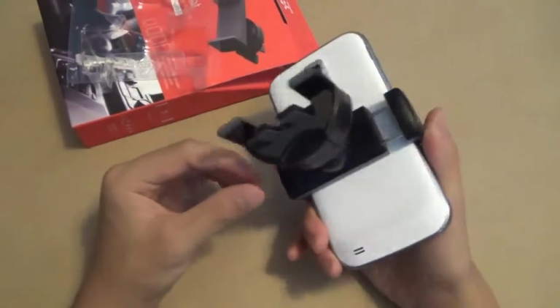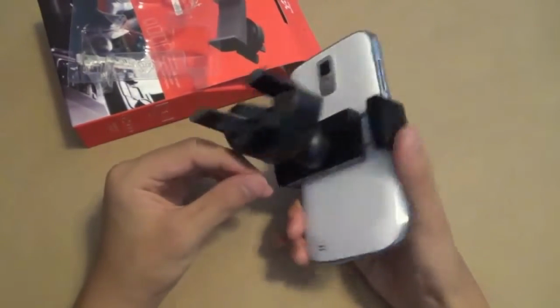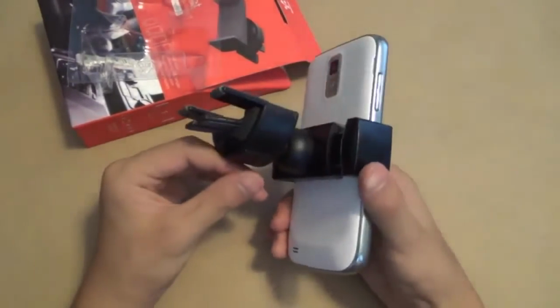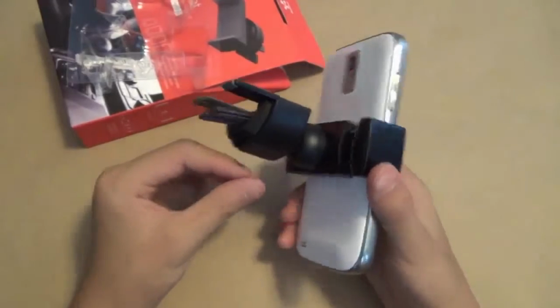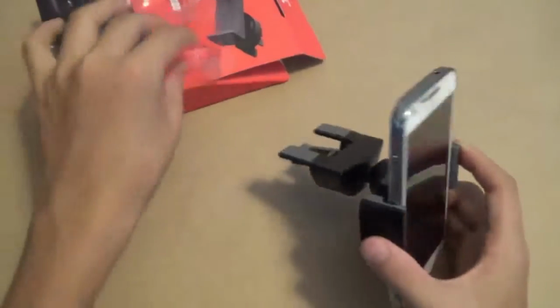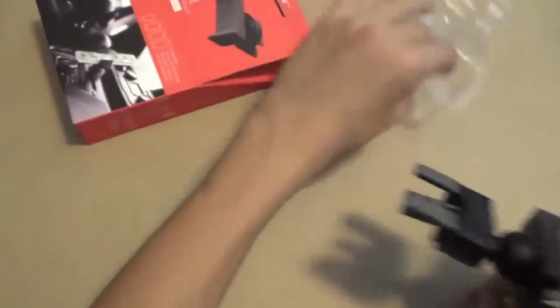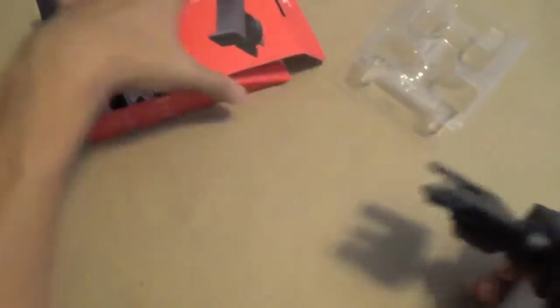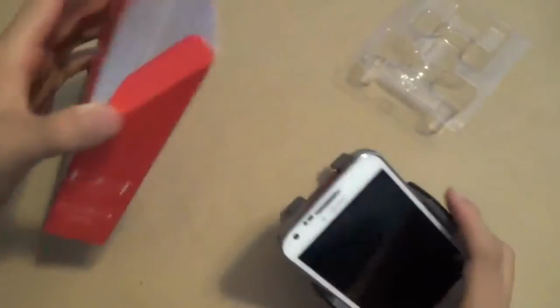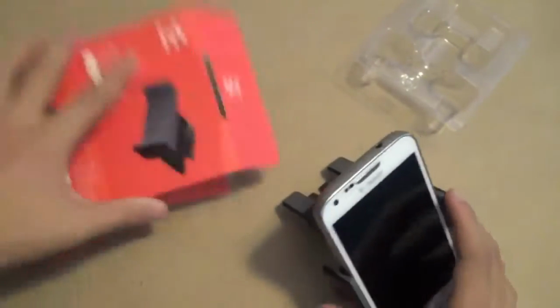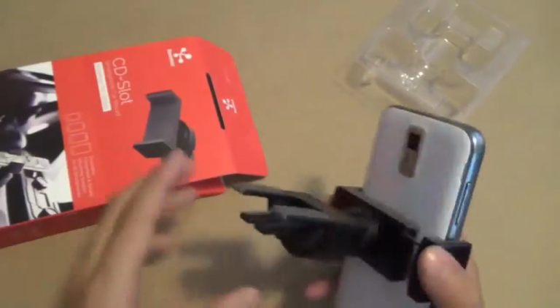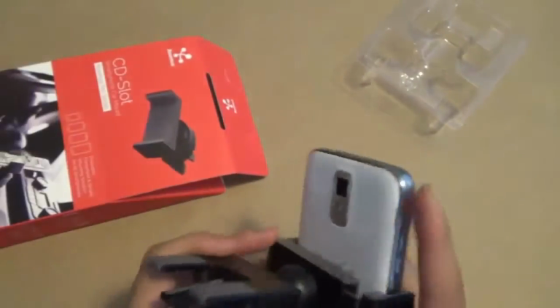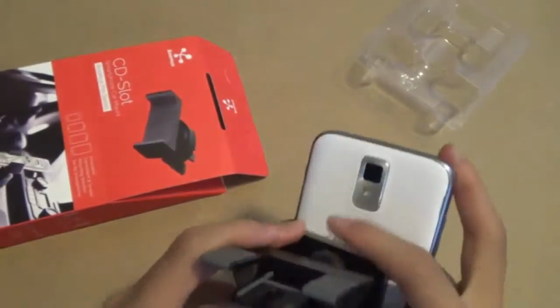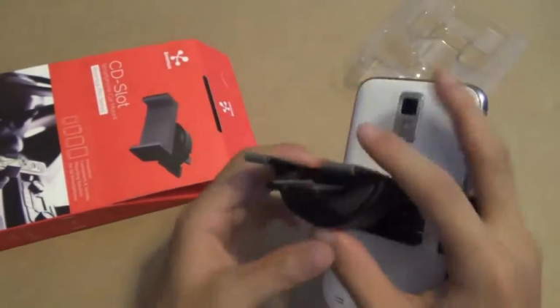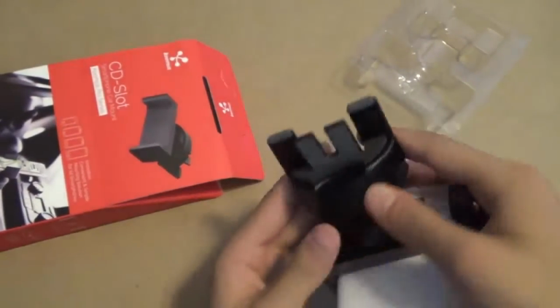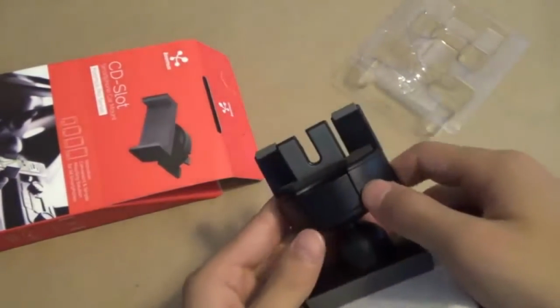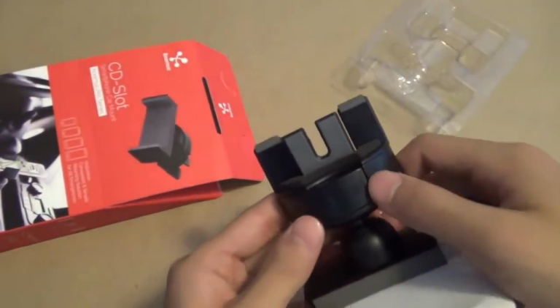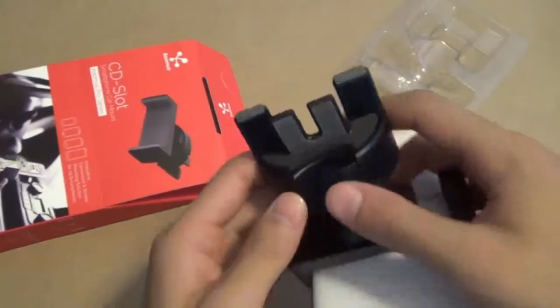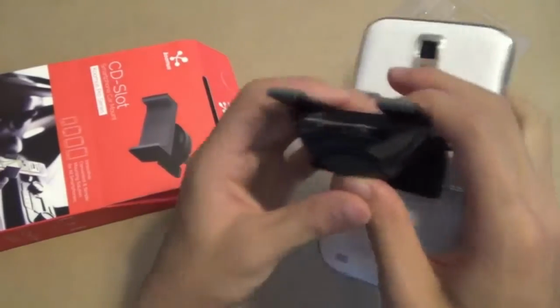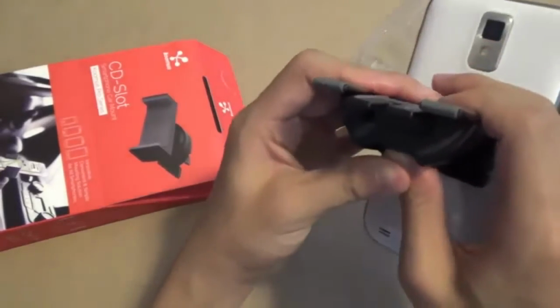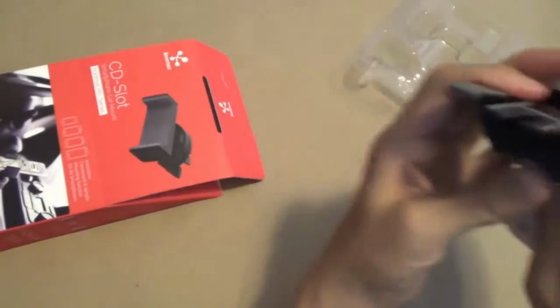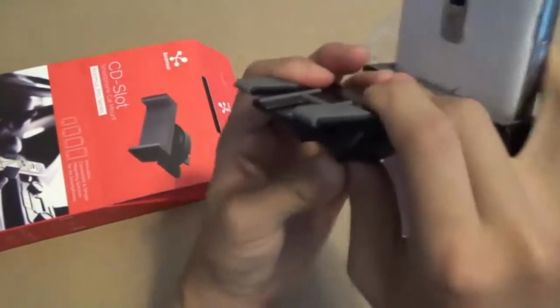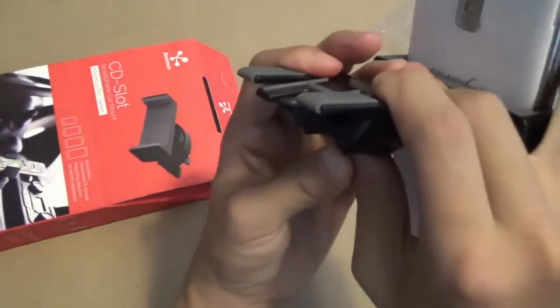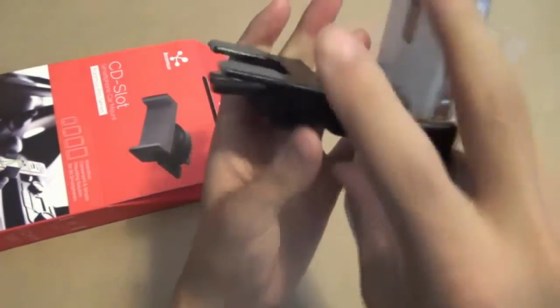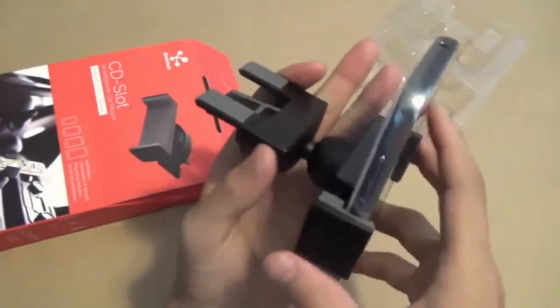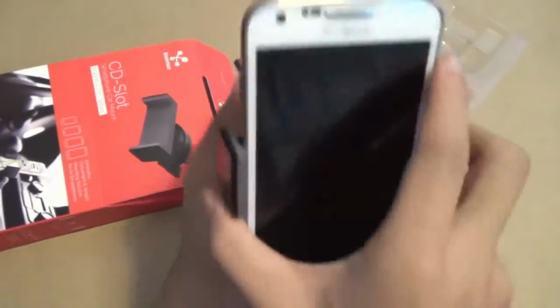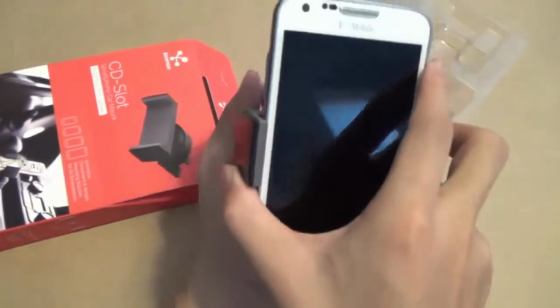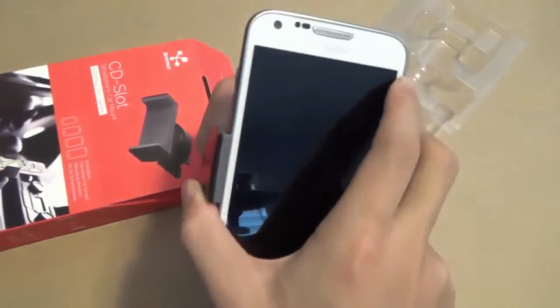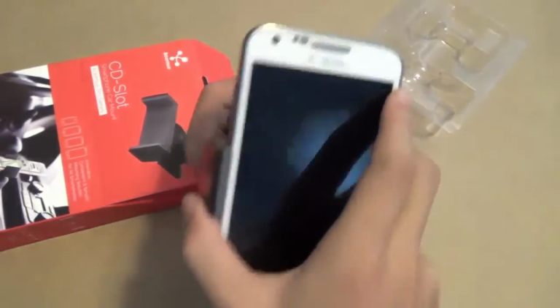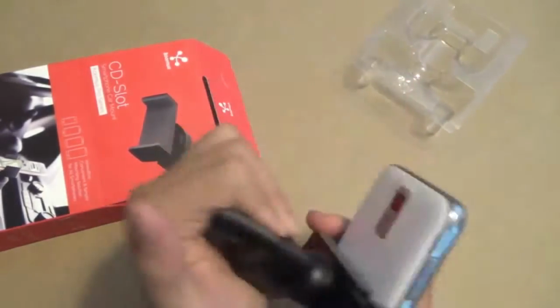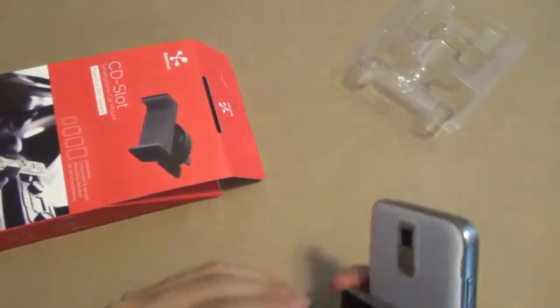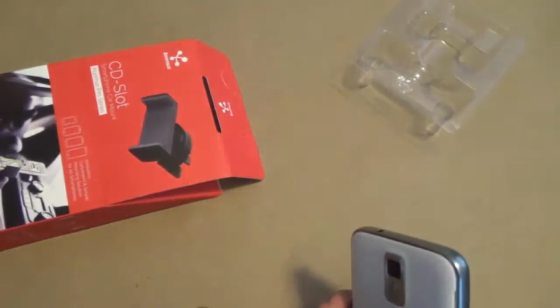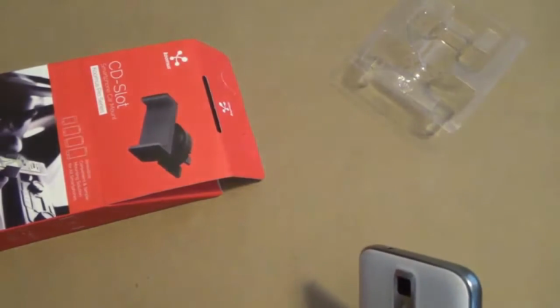It's a pretty simple way to install this product. All you do is push down on the button that says push, insert into the CD slot, let go, and it'll stay in there — fairly firm.